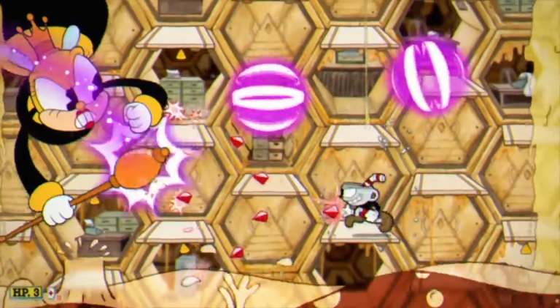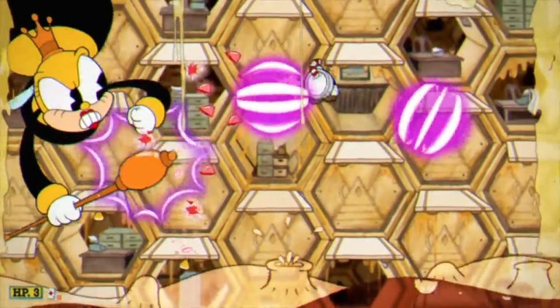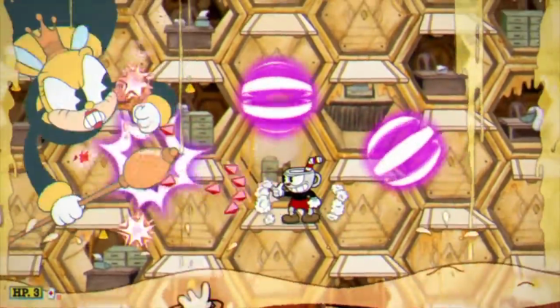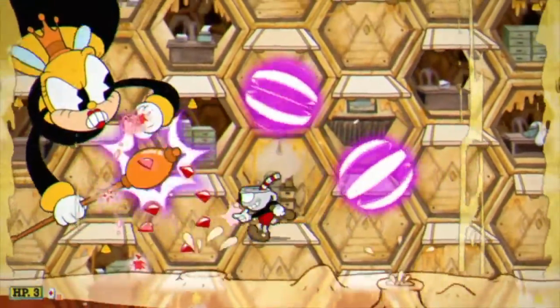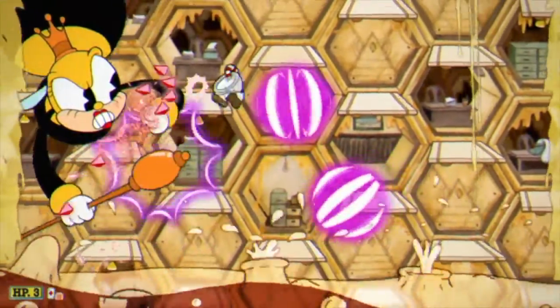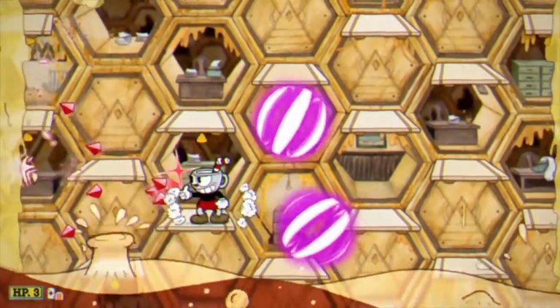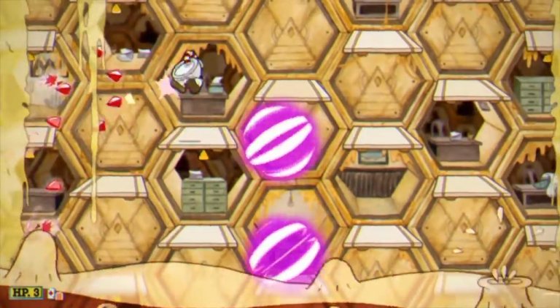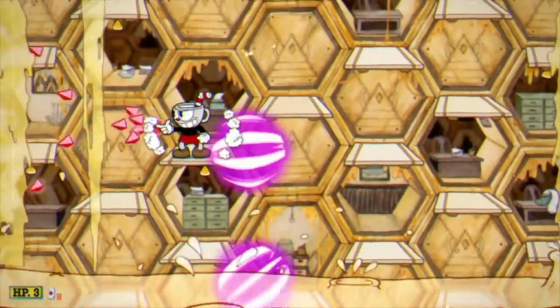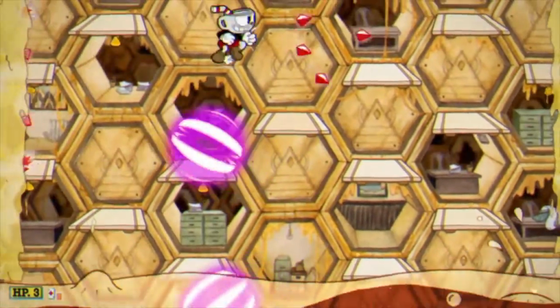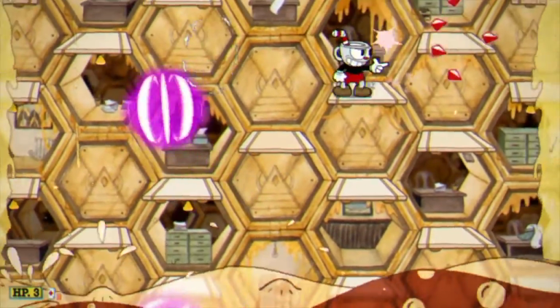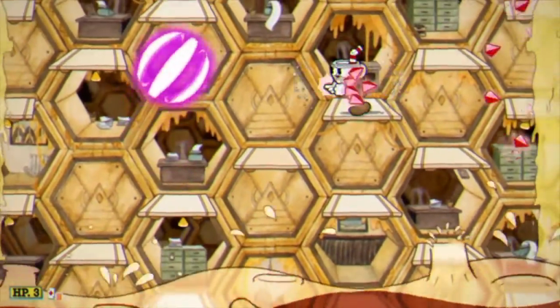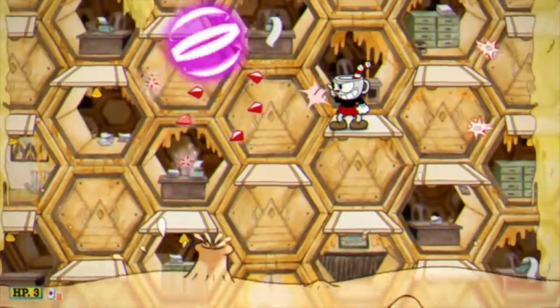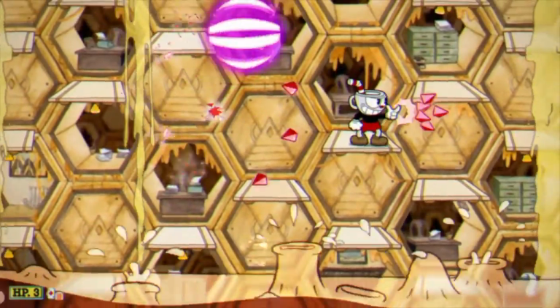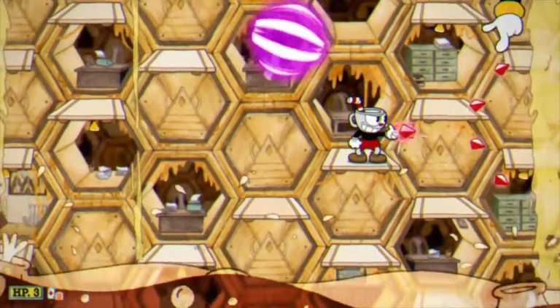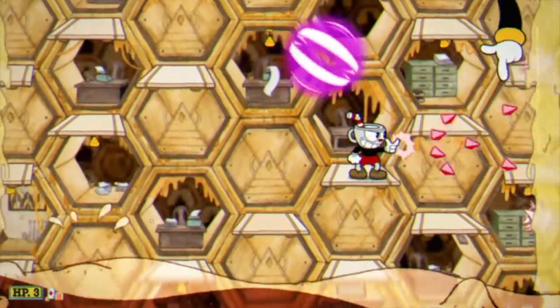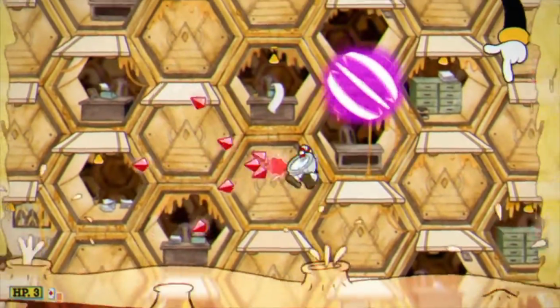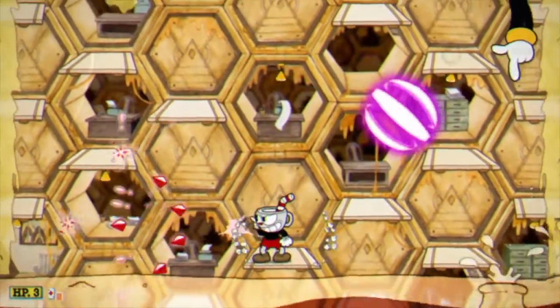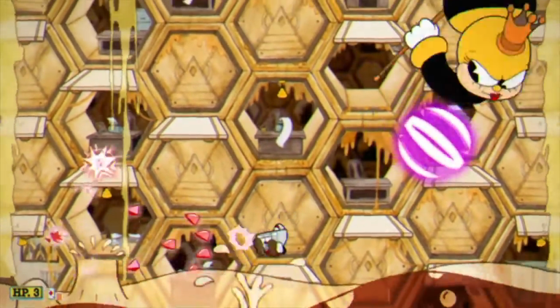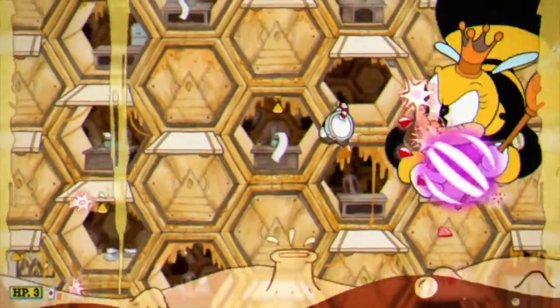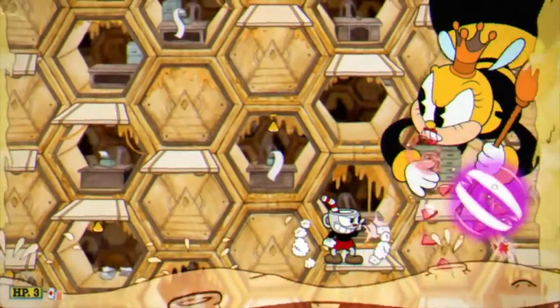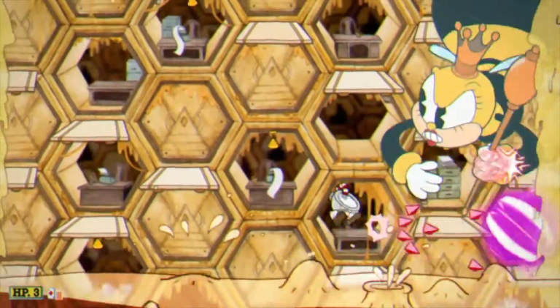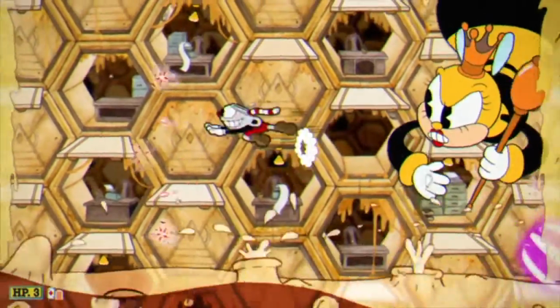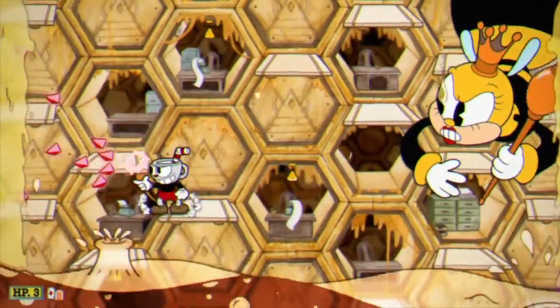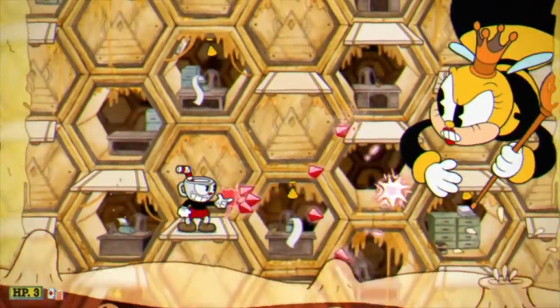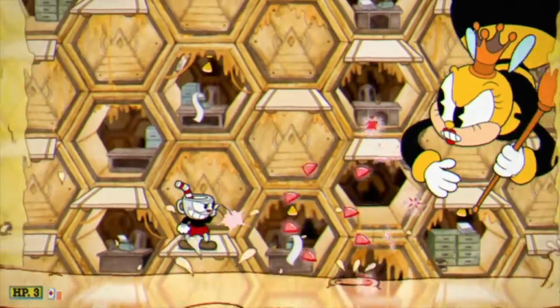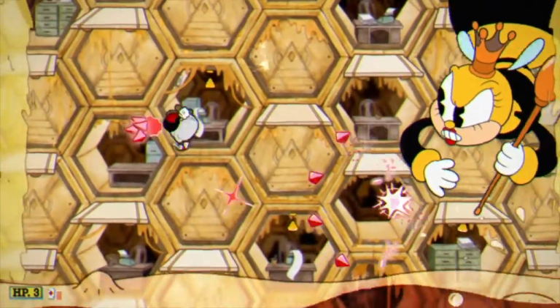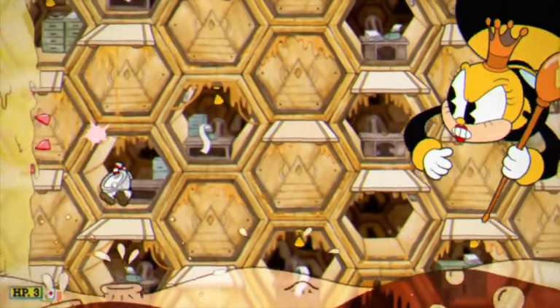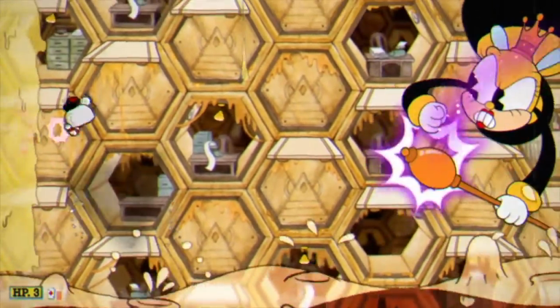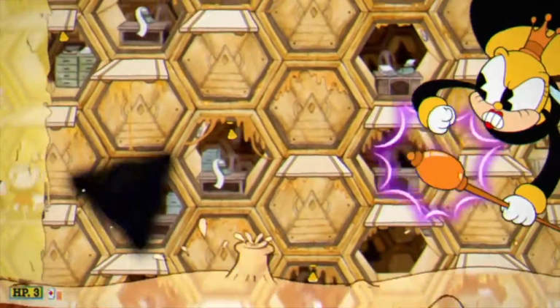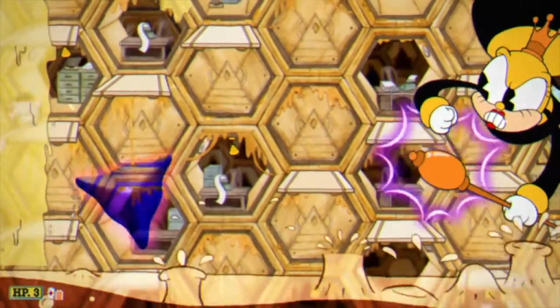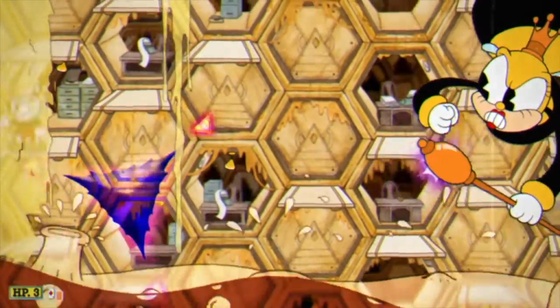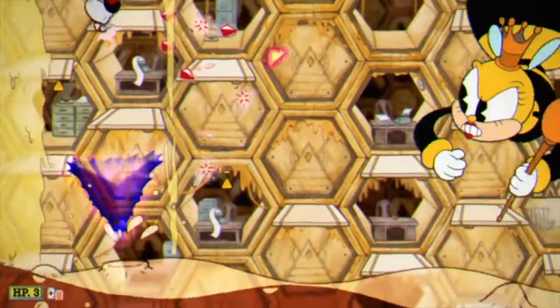Feel free to use a special lob or spread shot to try to inflict more damage. When she starts shooting the pink energy balls, I know it's very tempting to just keep parrying these things, but always make sure you stay on the up side of them. If you get underneath them, a lot of times when you try to parry them, they'll get you.